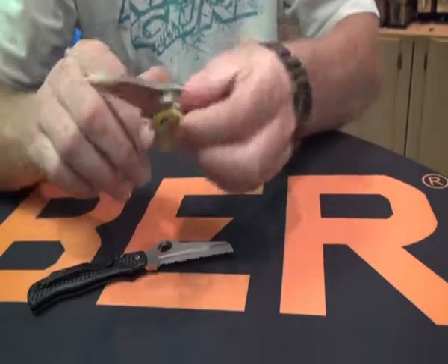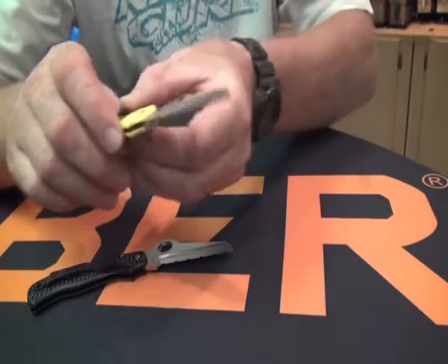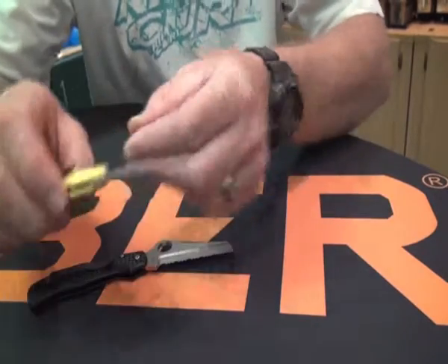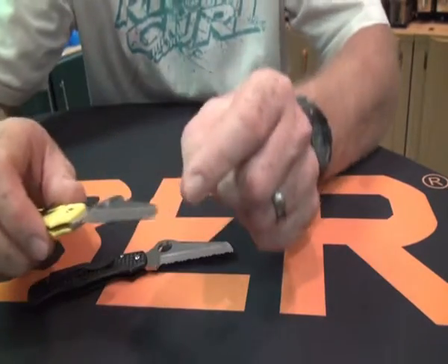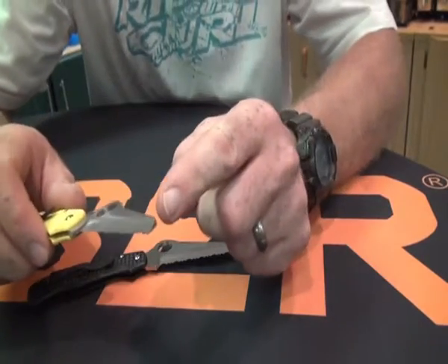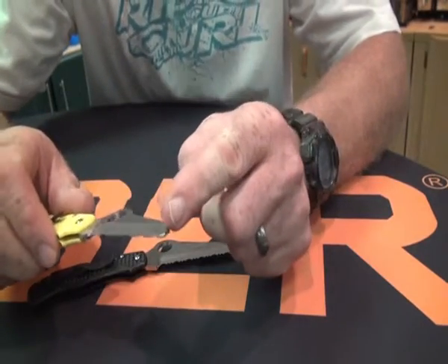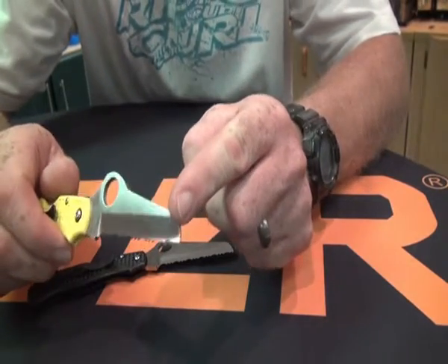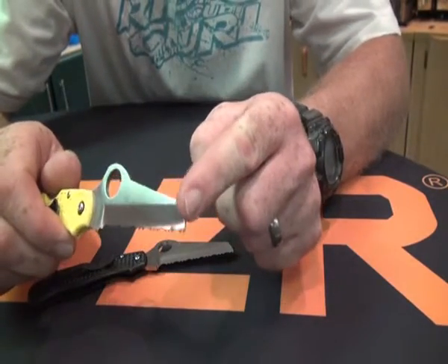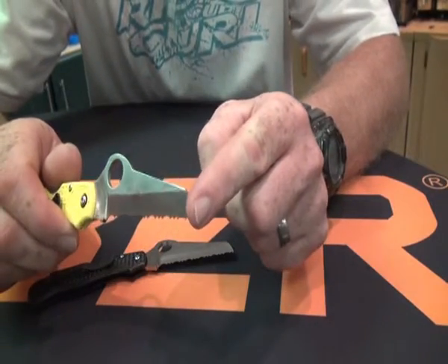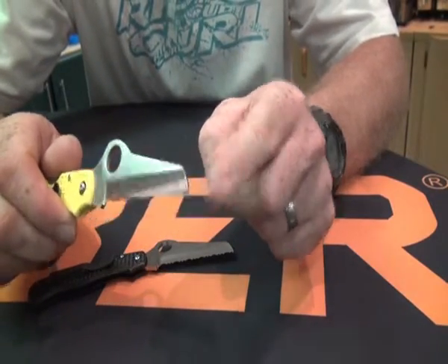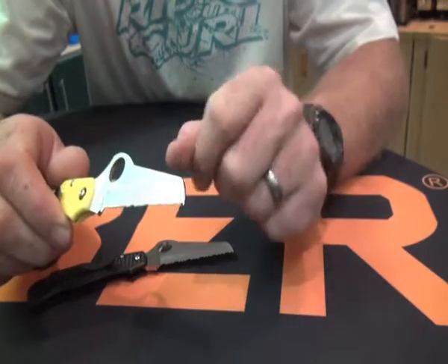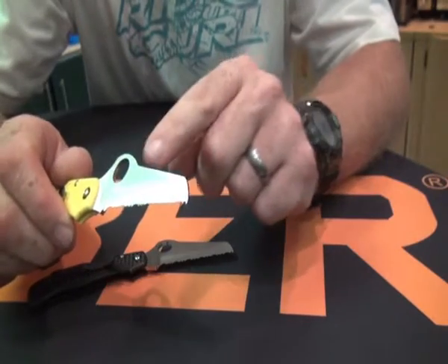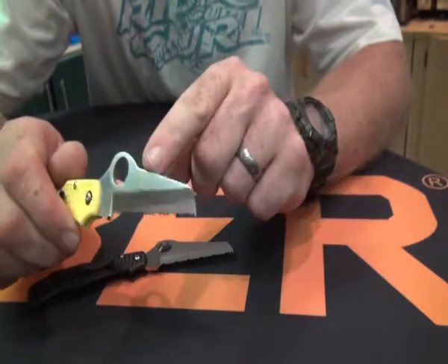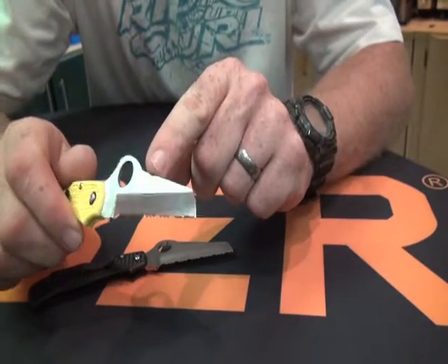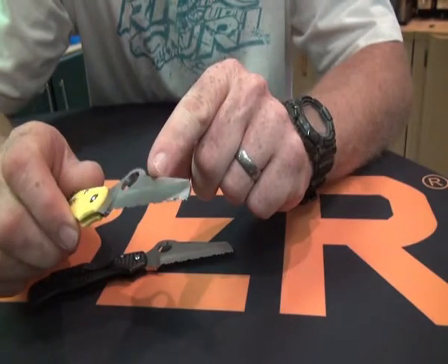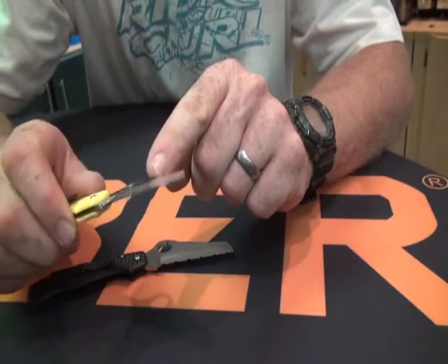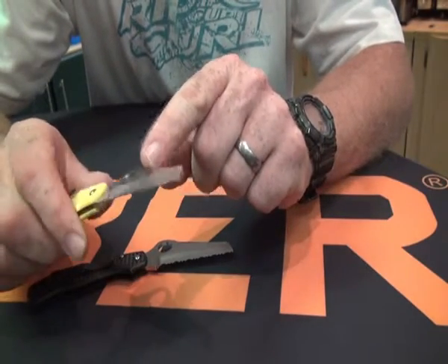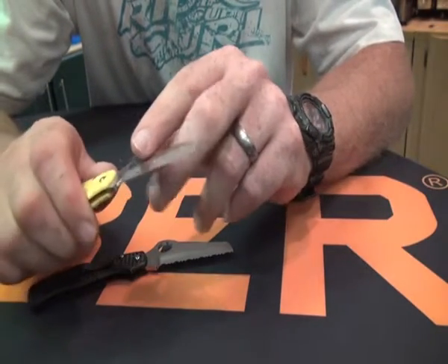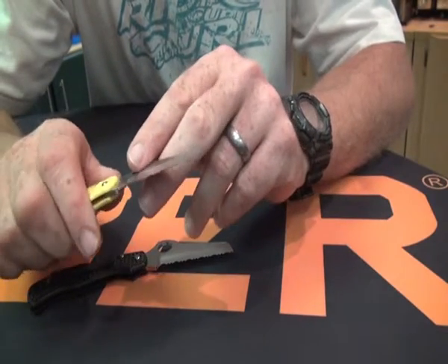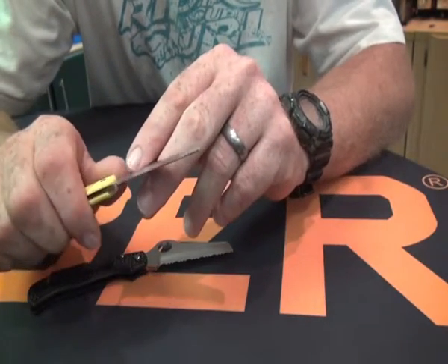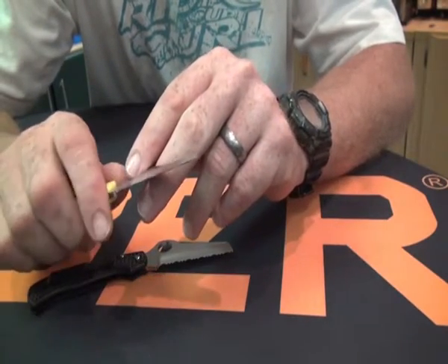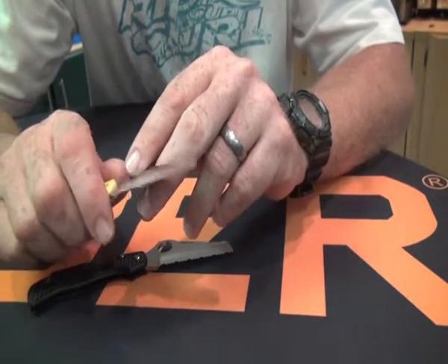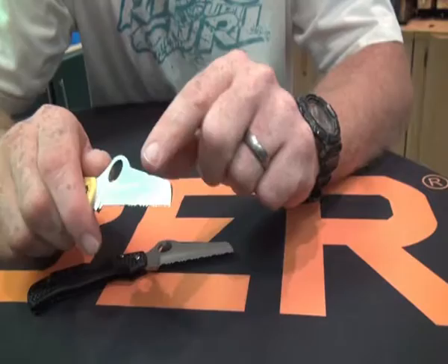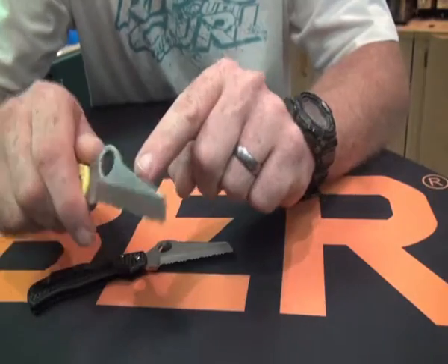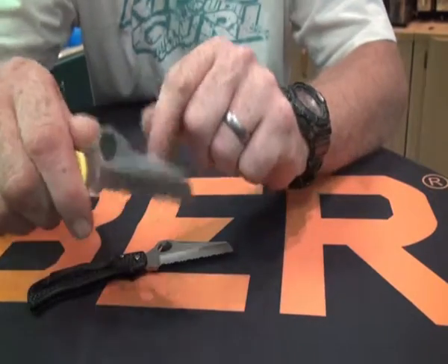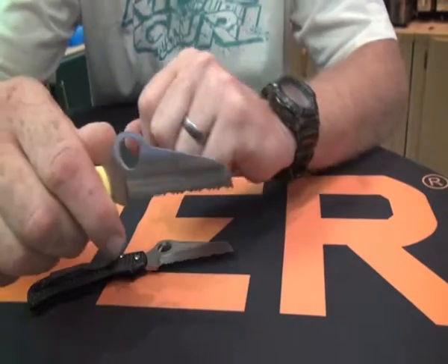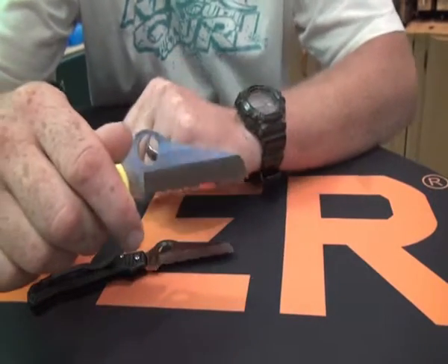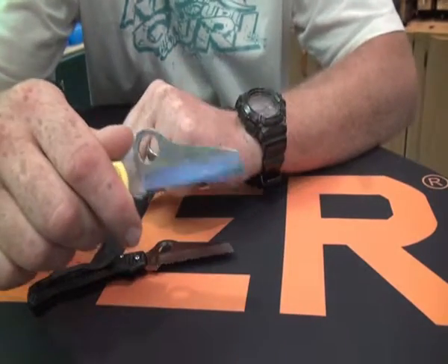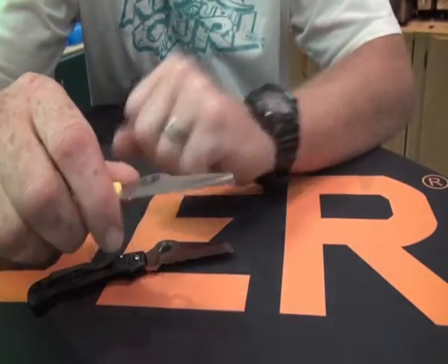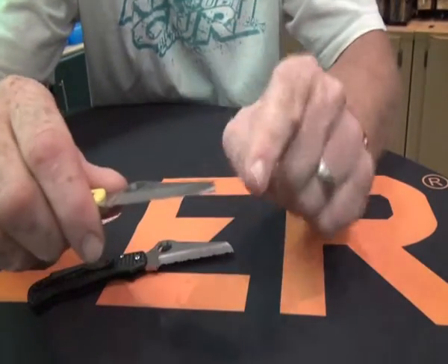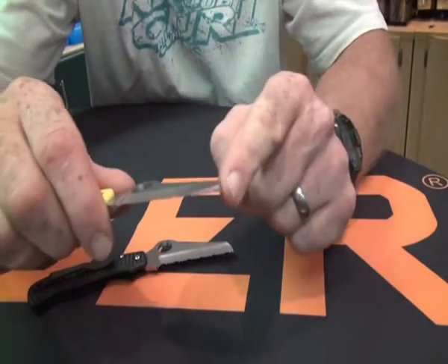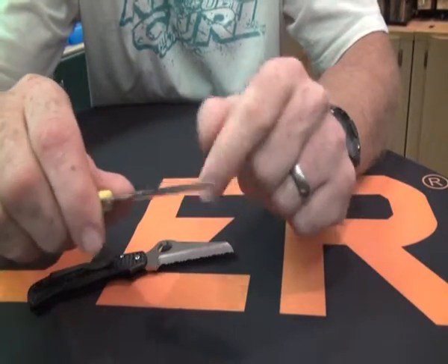It's a sheepfoot blade with a rounded tip to stop accidental puncturing. If you're cutting rope or rescuing somebody with a seat belt, you don't really want to impale them with a sharpened blade, so this design stops that.